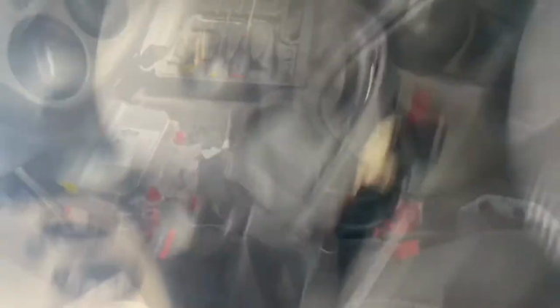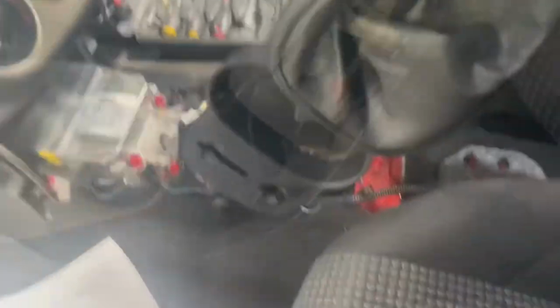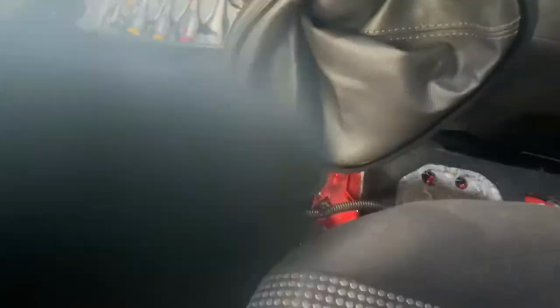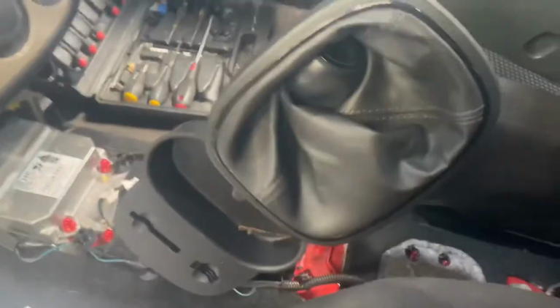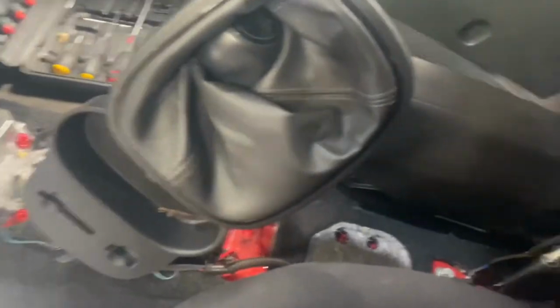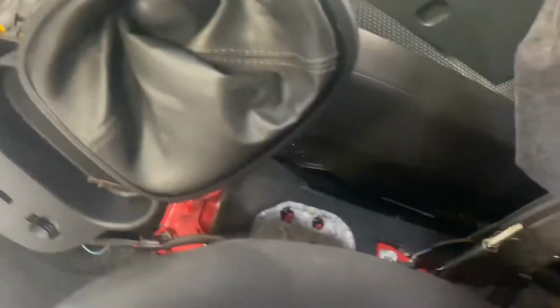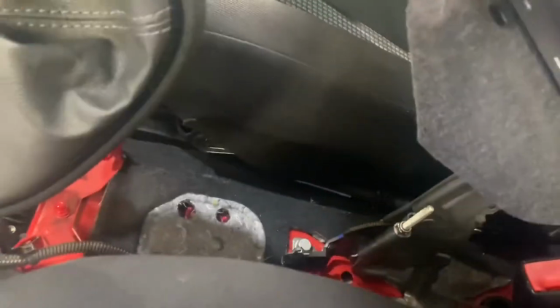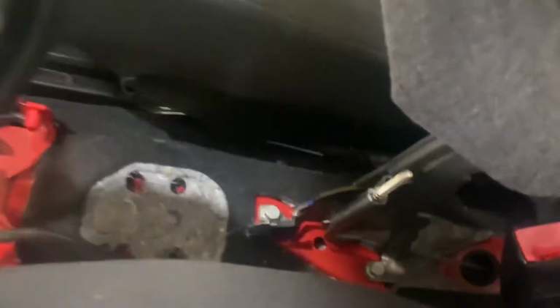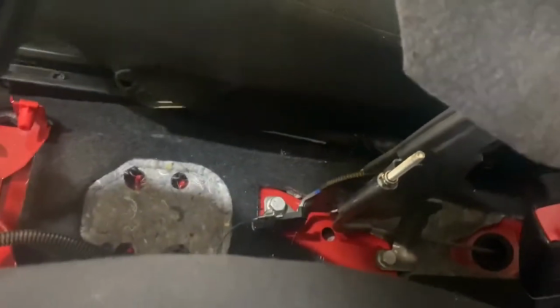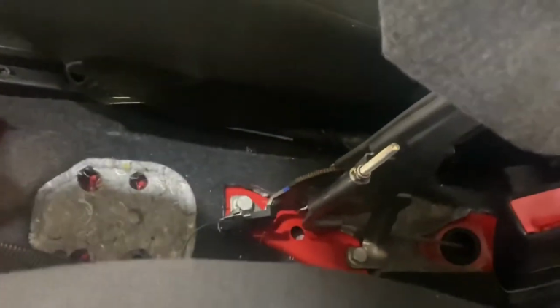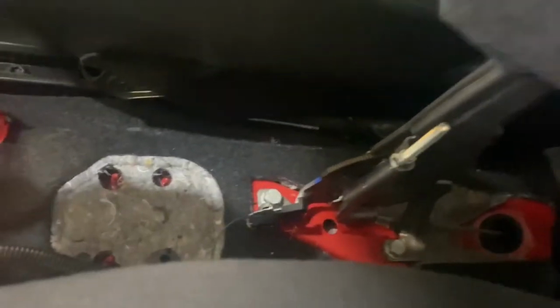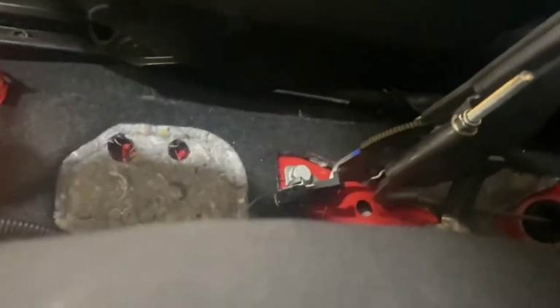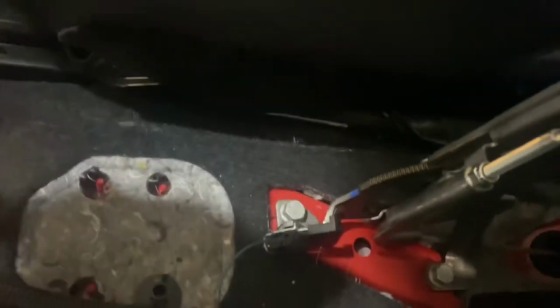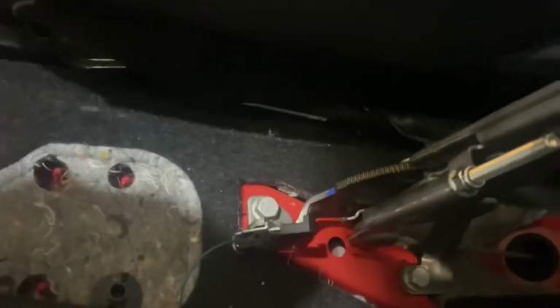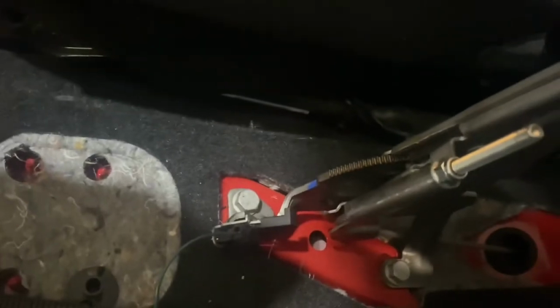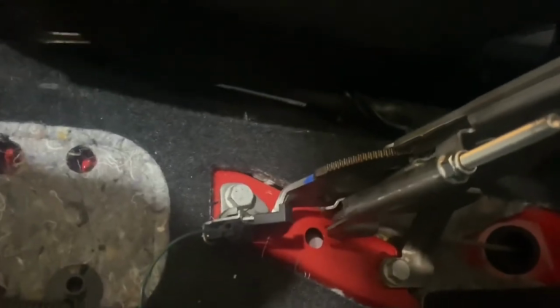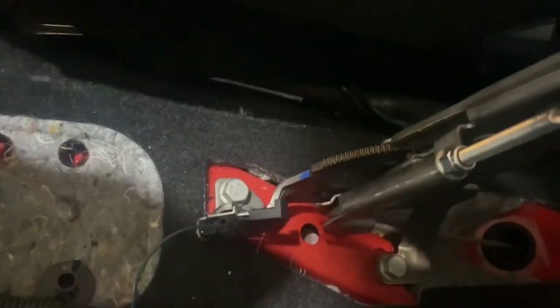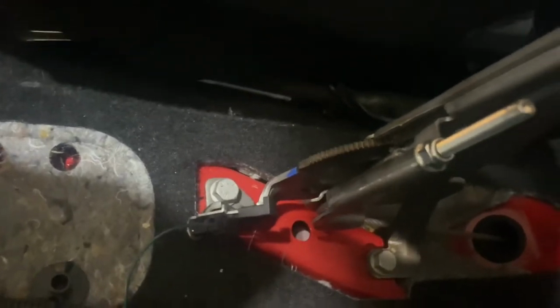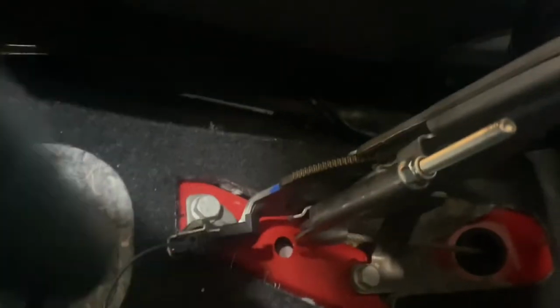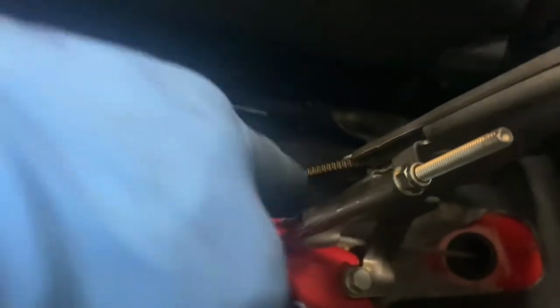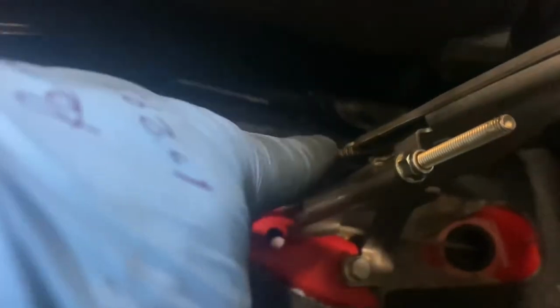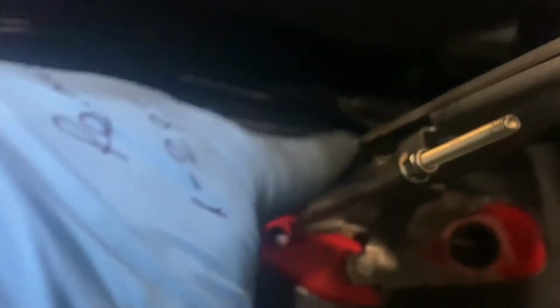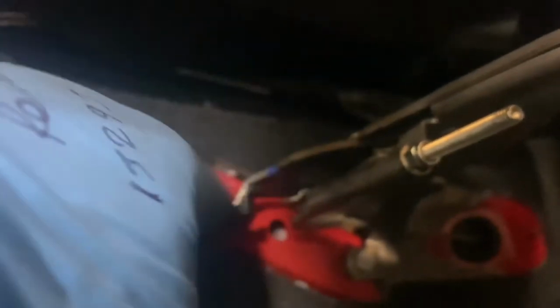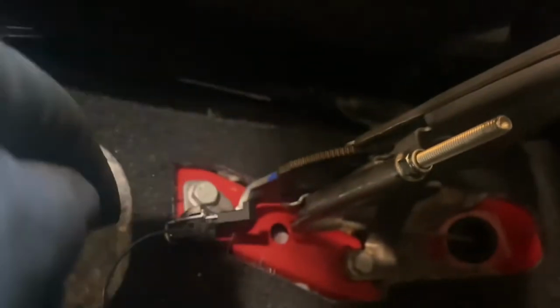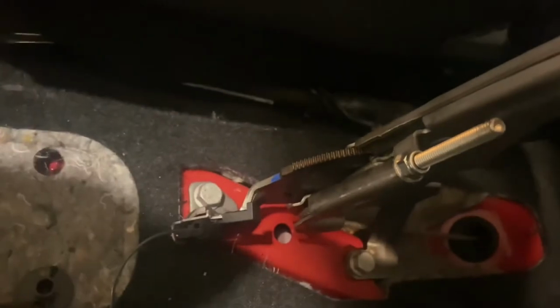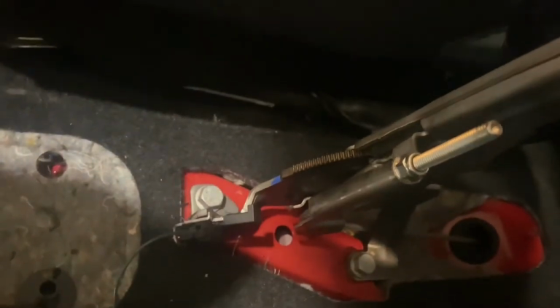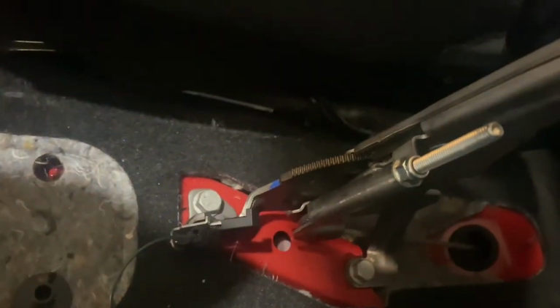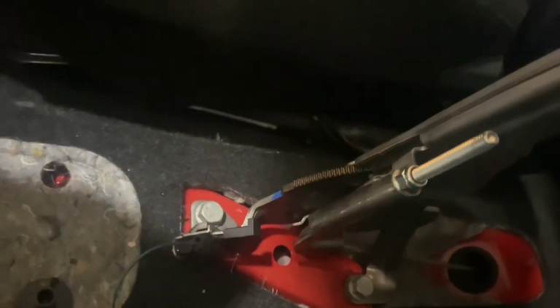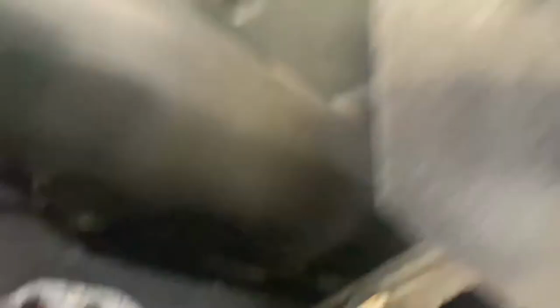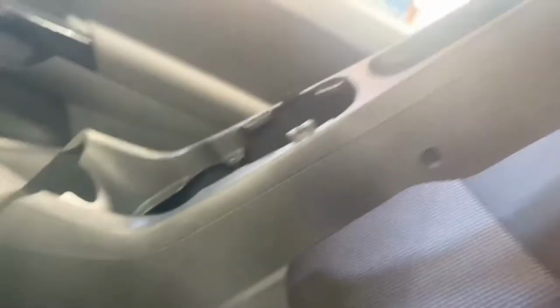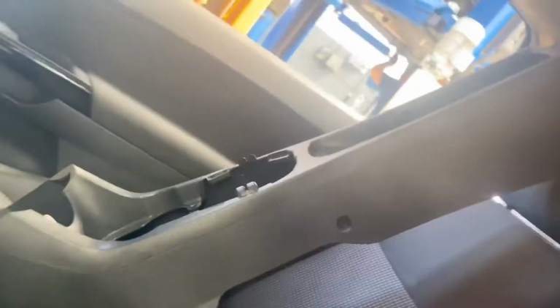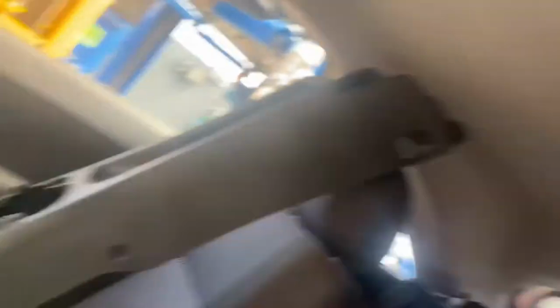The center console trim has been removed. As you can see, there's no spring on this one, so we're going to have to fit the spring just down there. It slots into that bit just there, and you have to remove the old trim to actually get access to it.